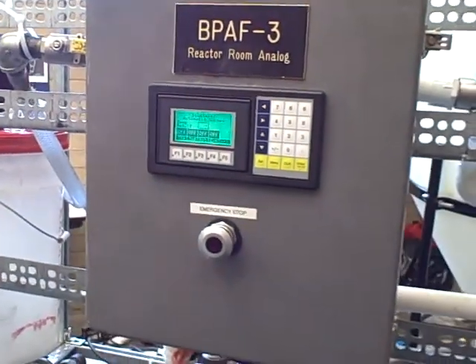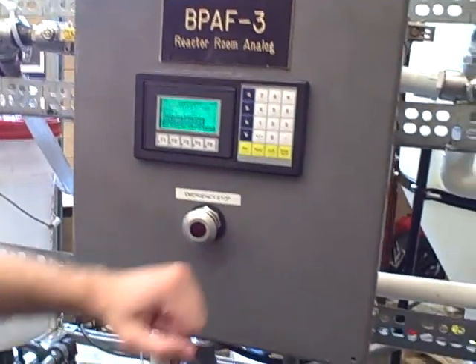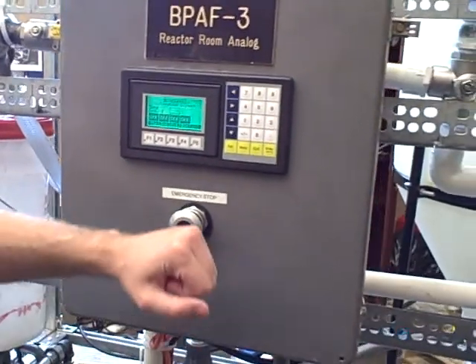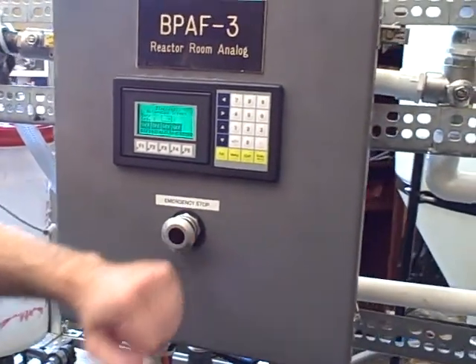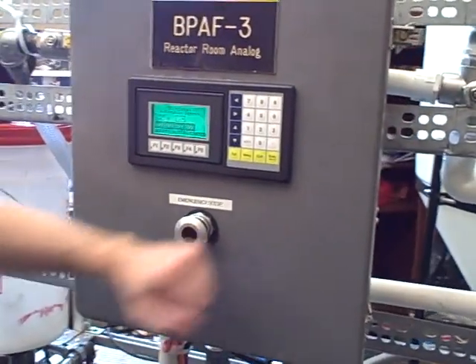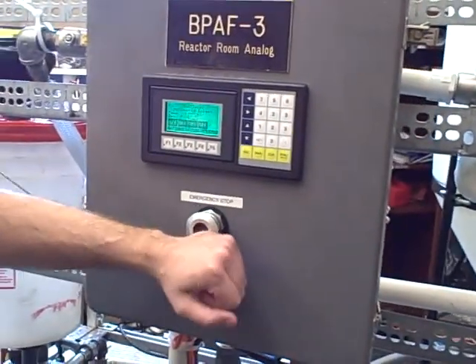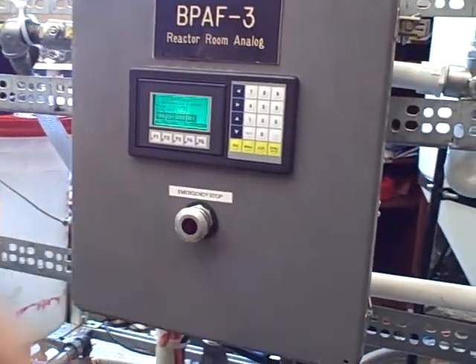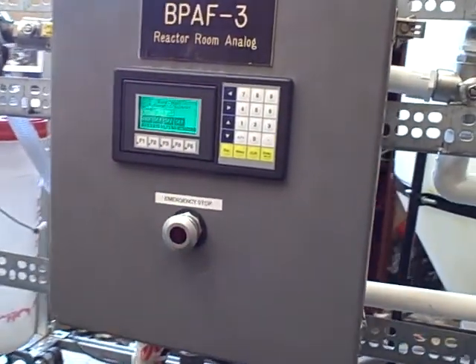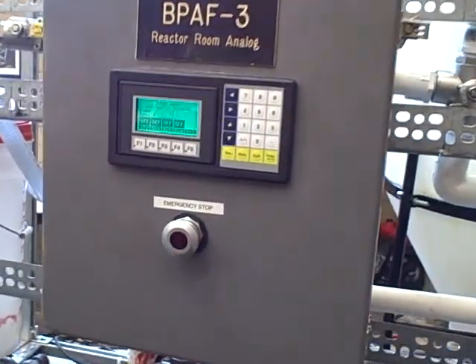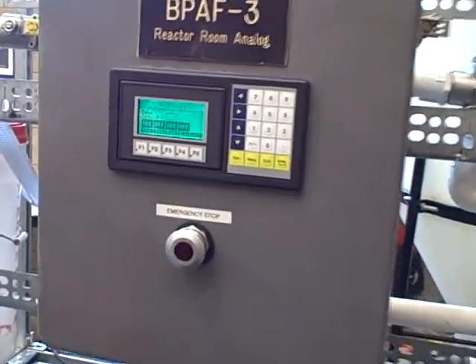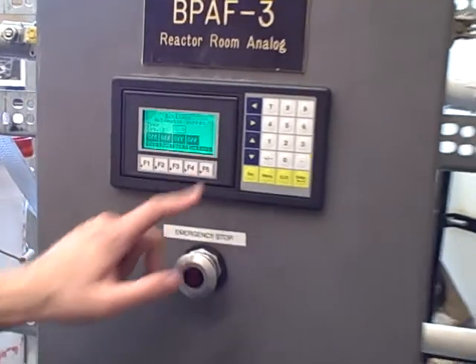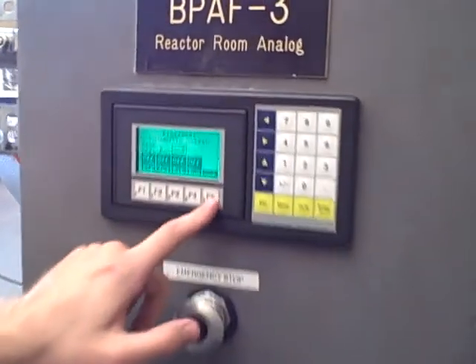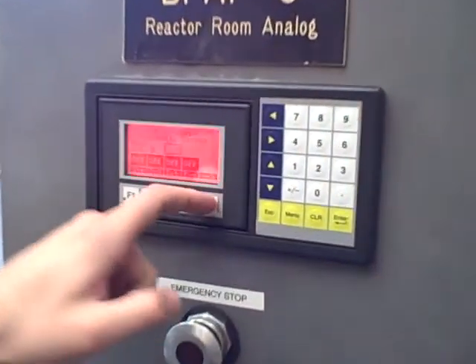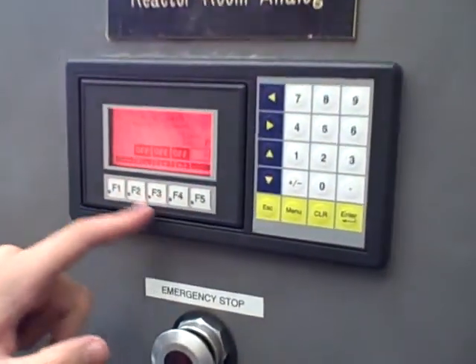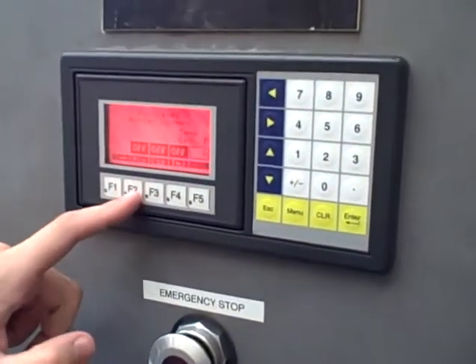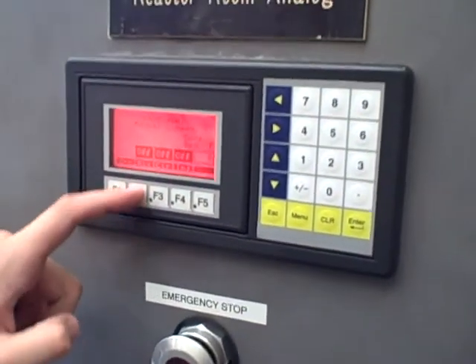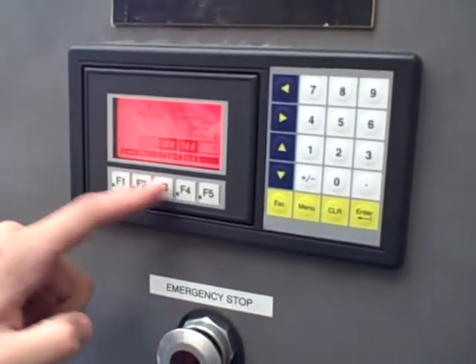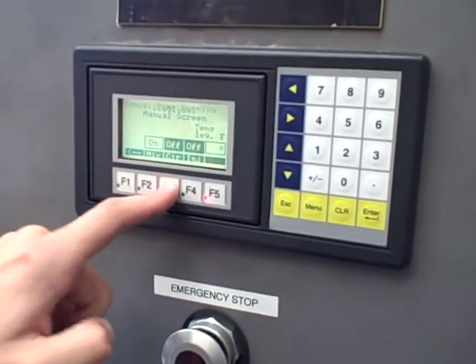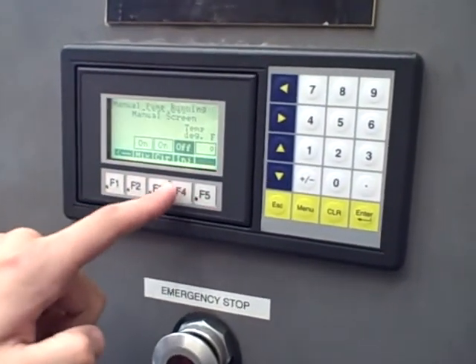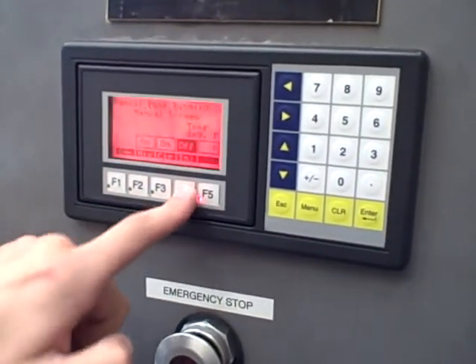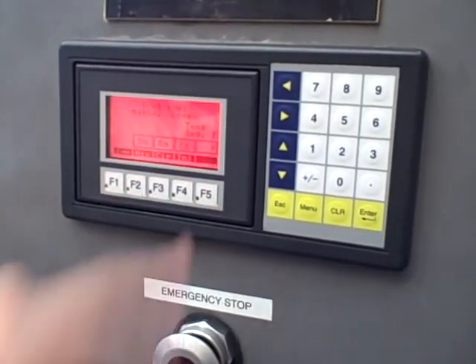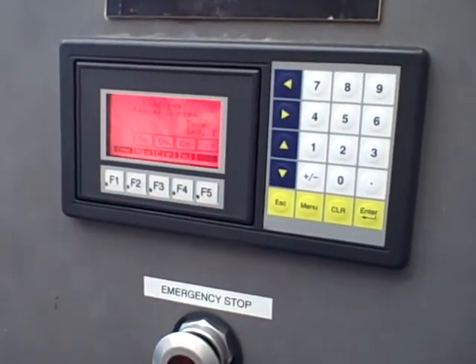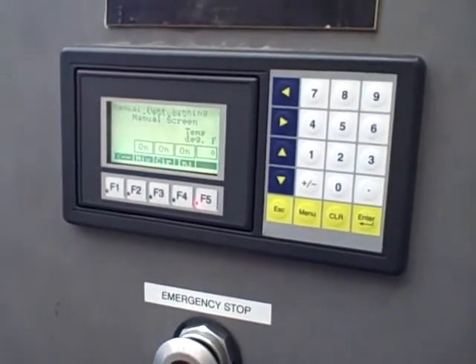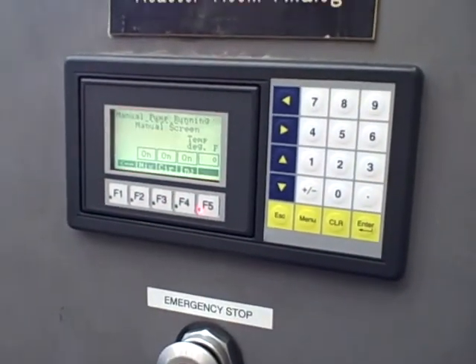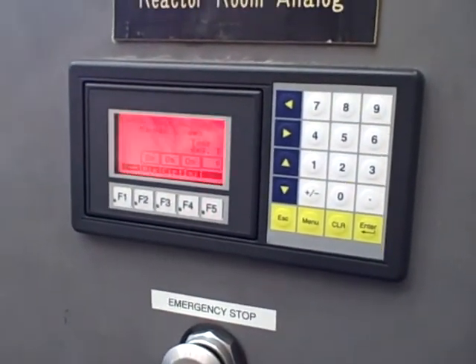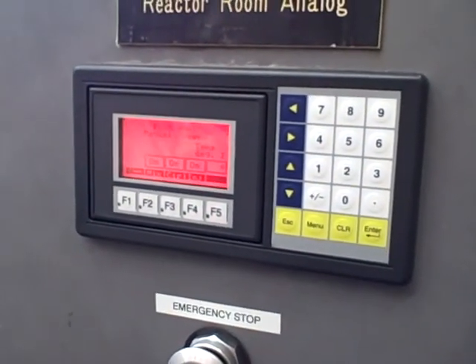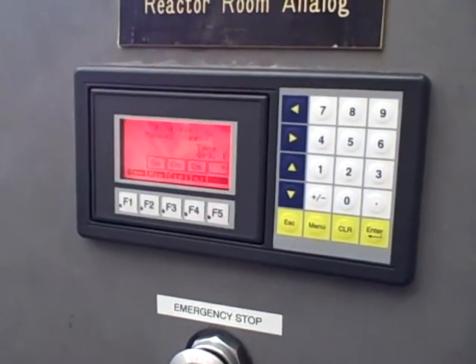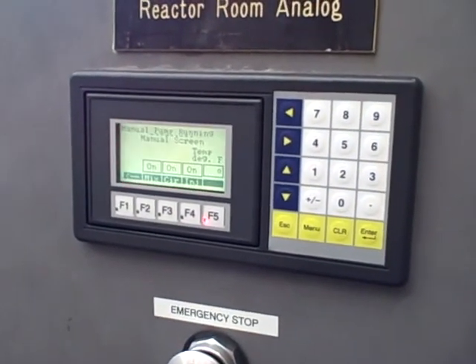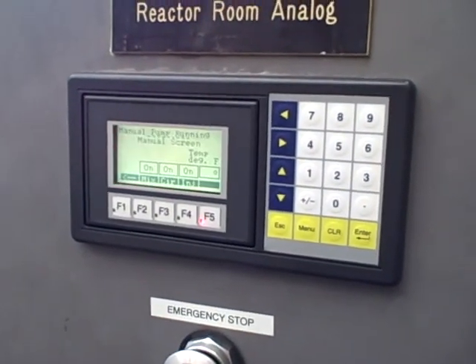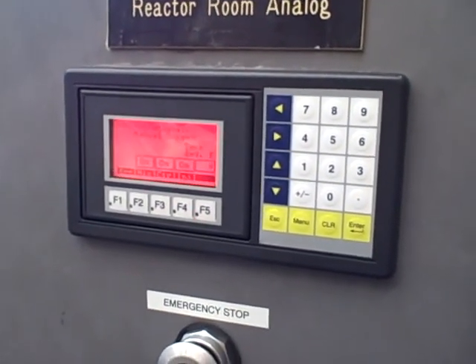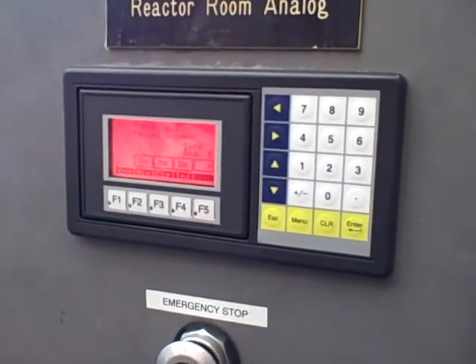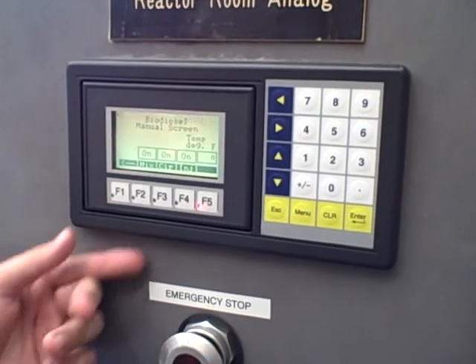What does the emergency stop do? Emergency stop stops everything from running — no pumps, nothing.